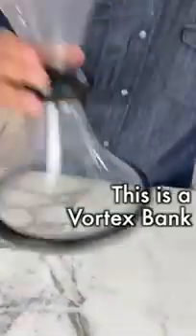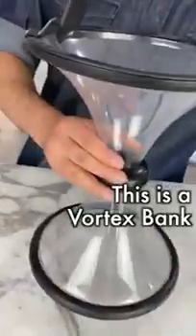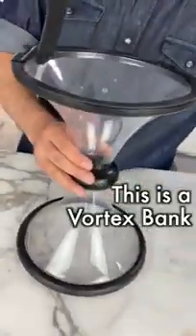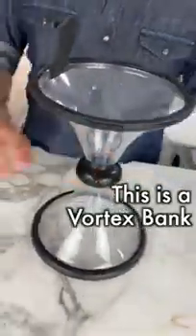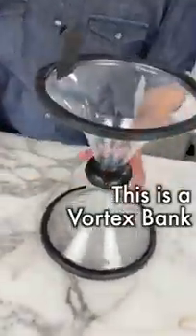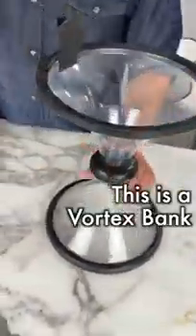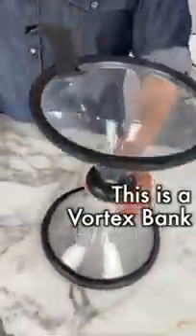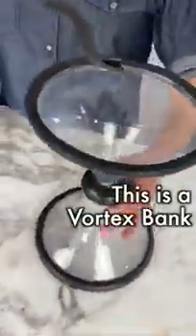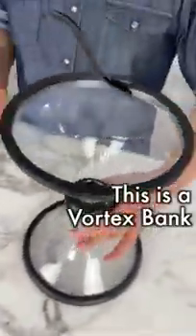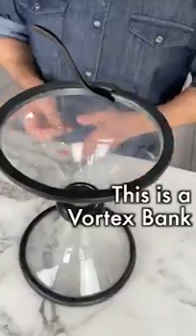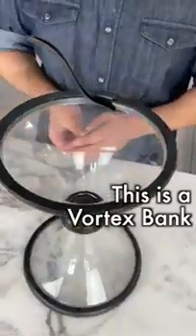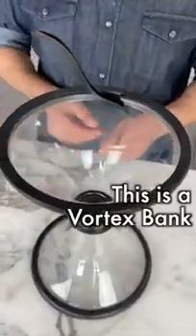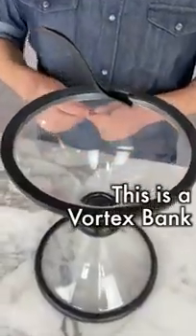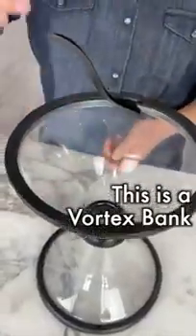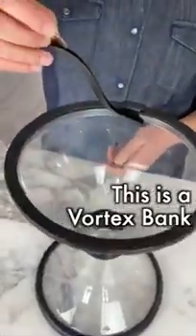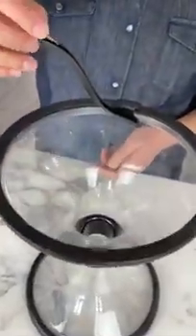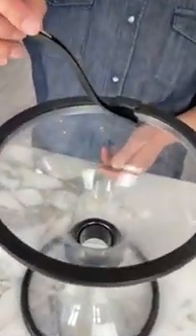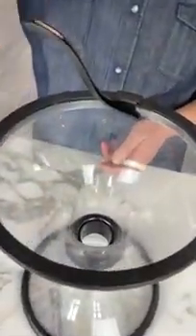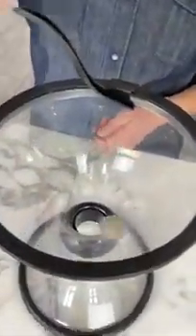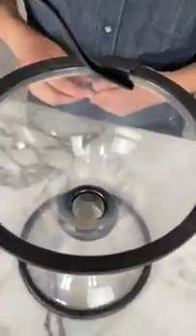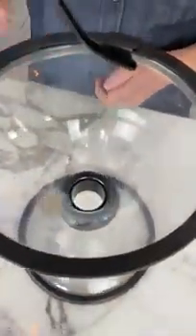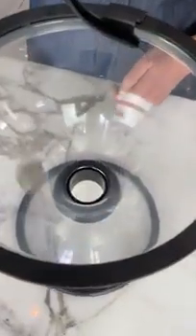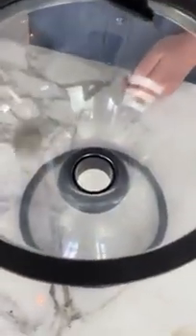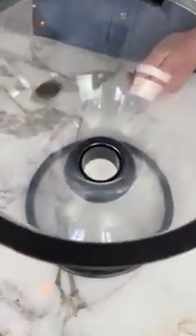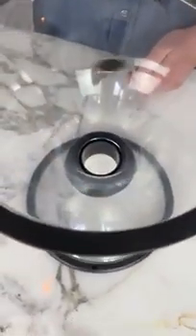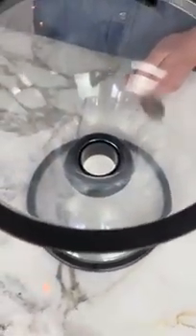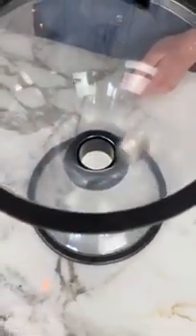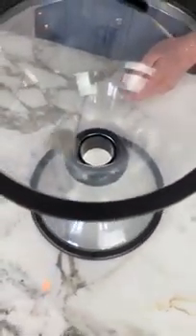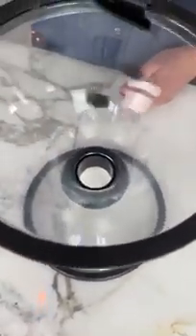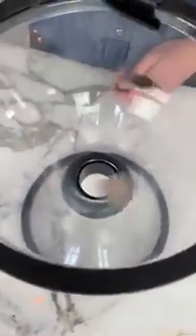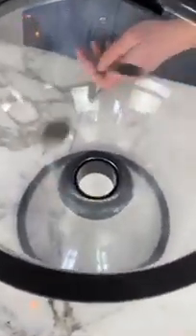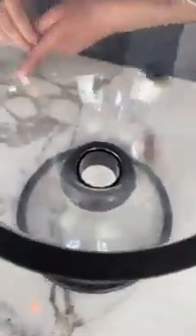This is a vortex bank. You might see these in science museums. You put the coins in the top and then, thanks to centripetal force, they roll around the bank before they are deposited.